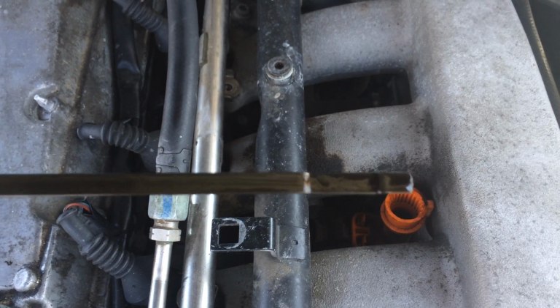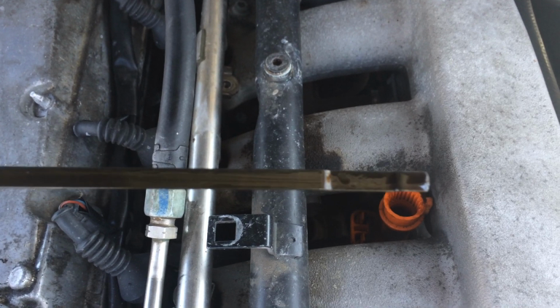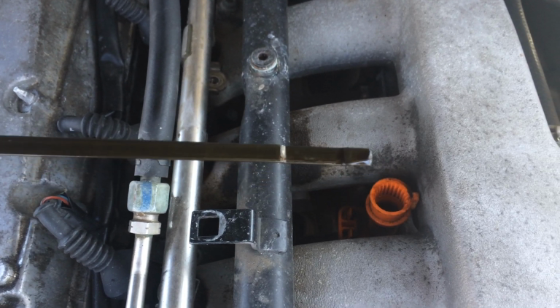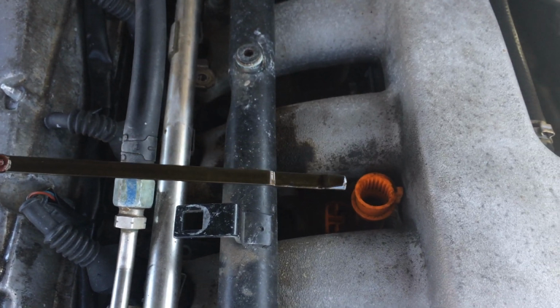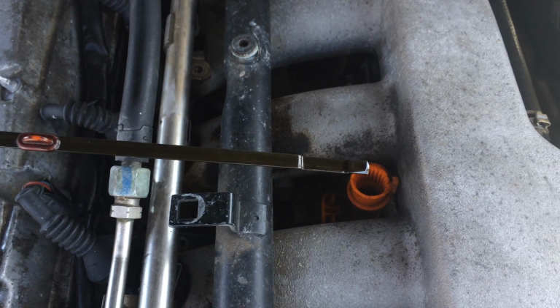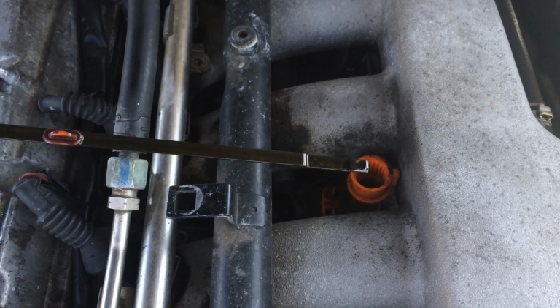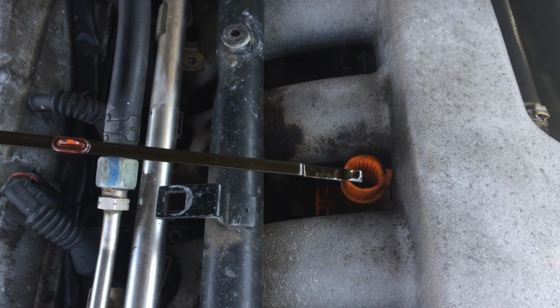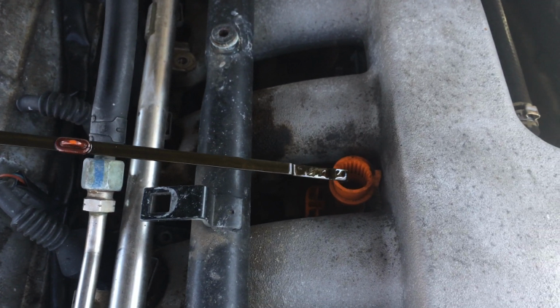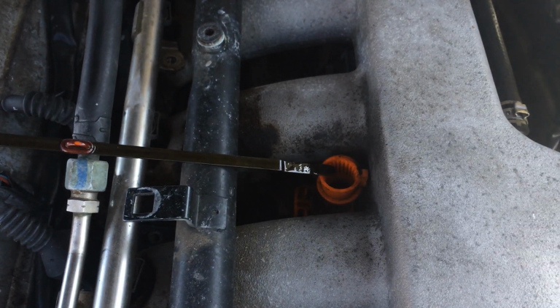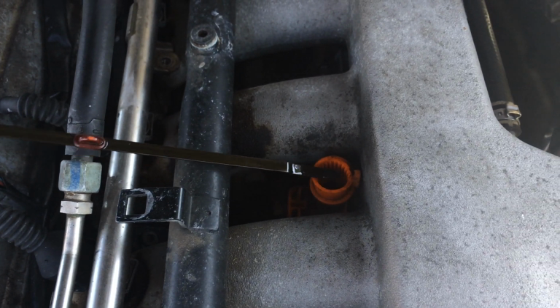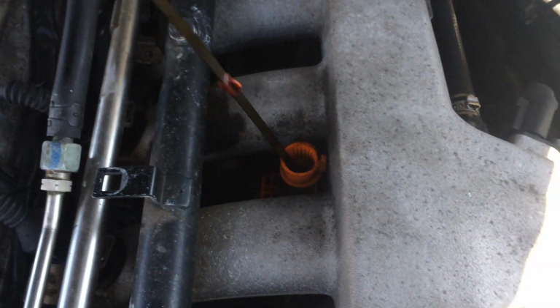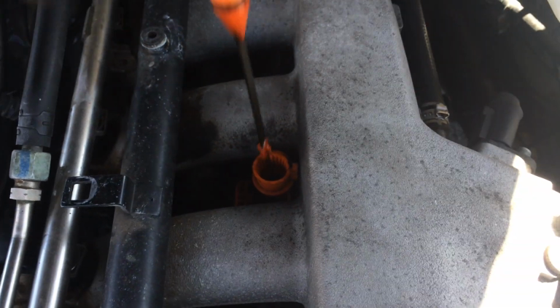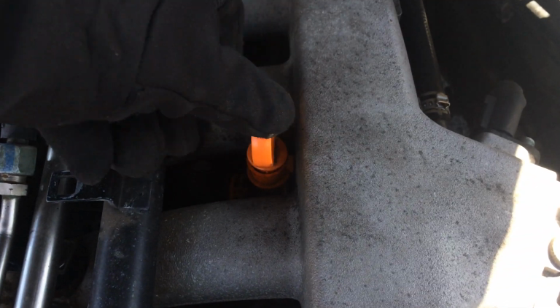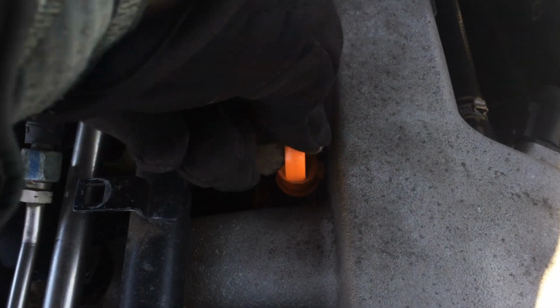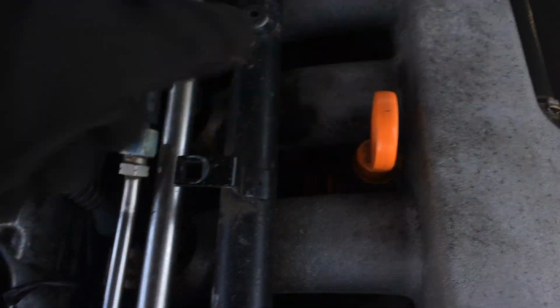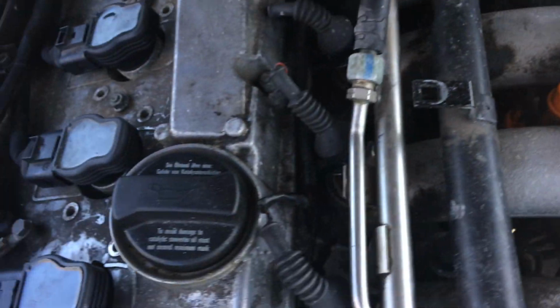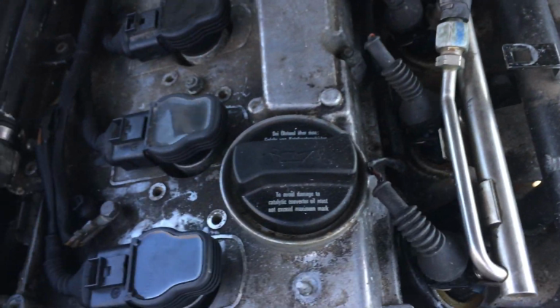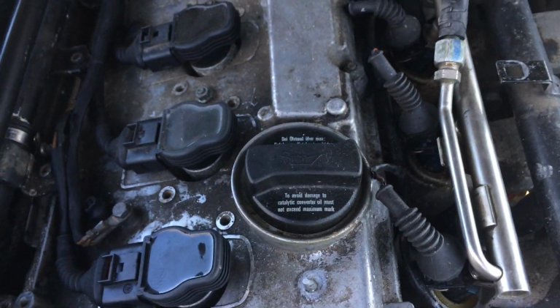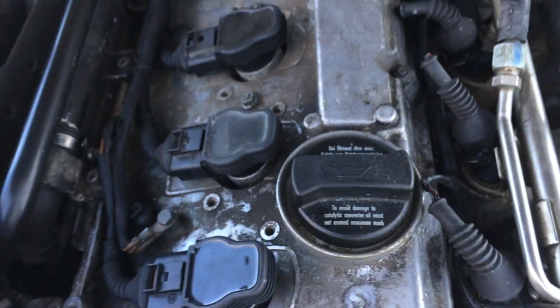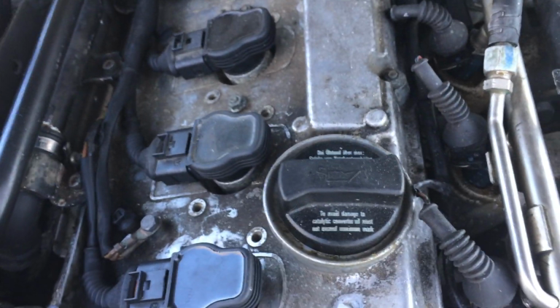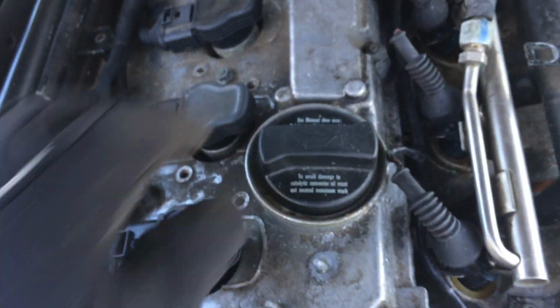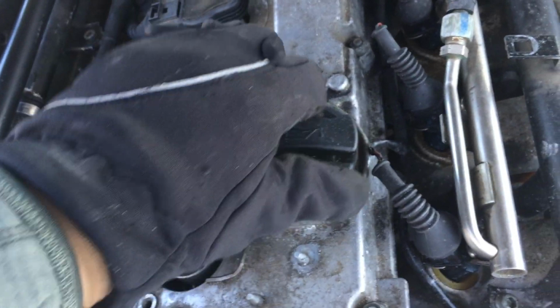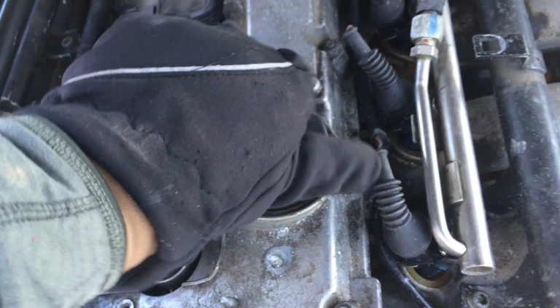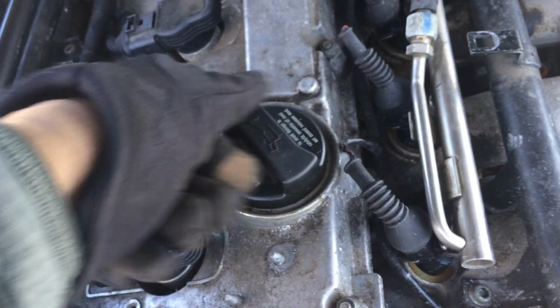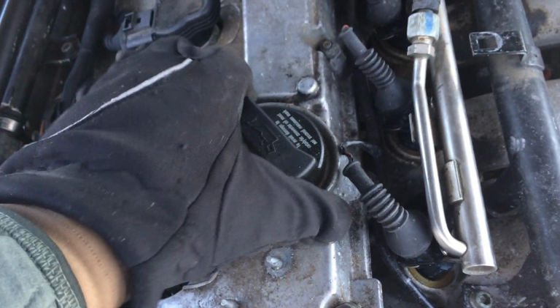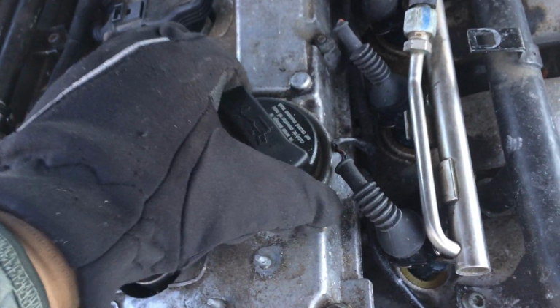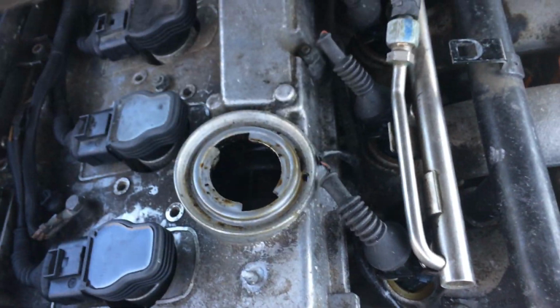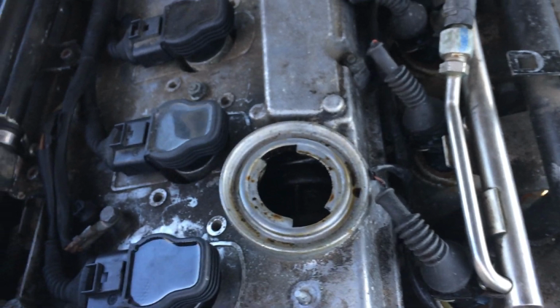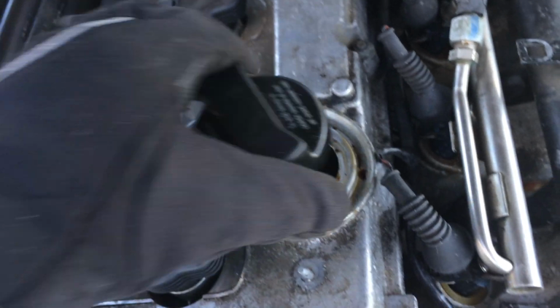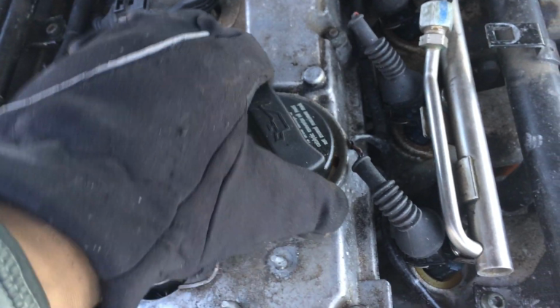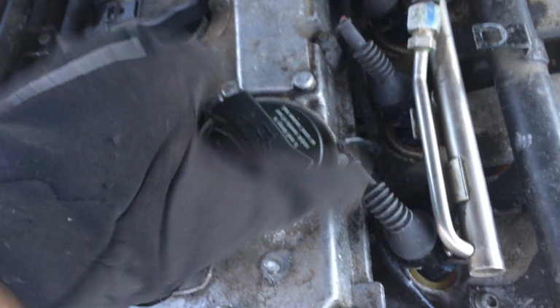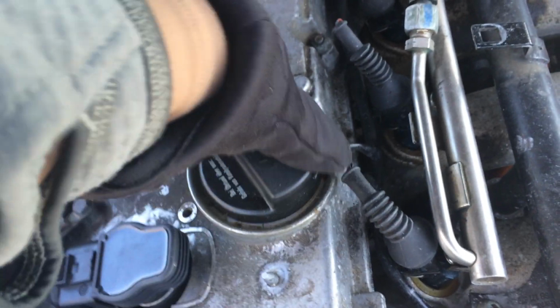Avoid any overfilling. Once you've checked it, put it back in. If you need to add oil, there's an oil cap right on the top of the engine — it's a very simple process to check and add oil to an Audi.